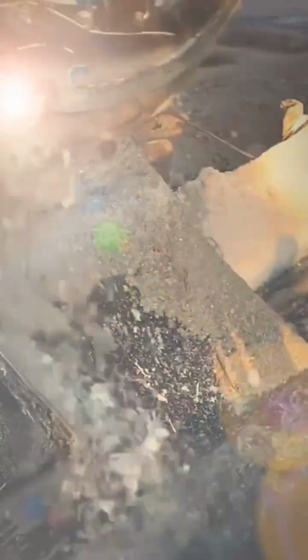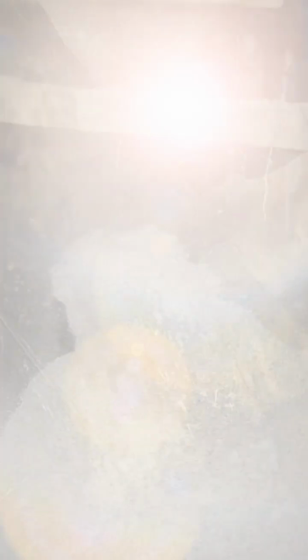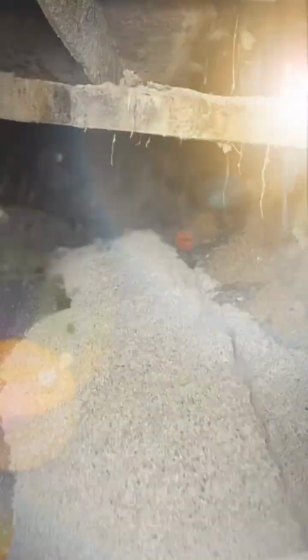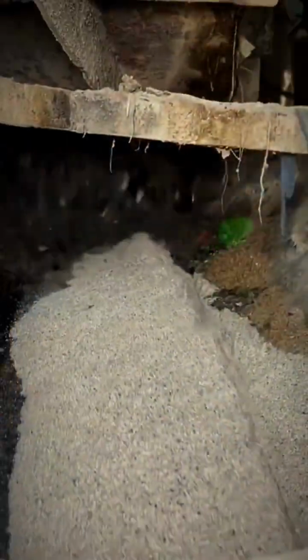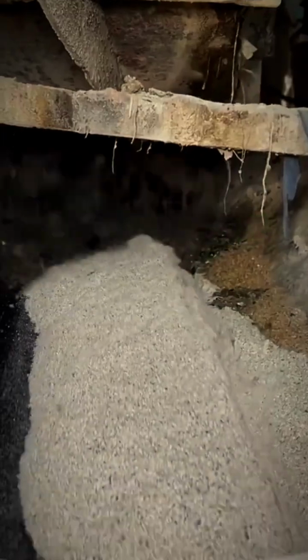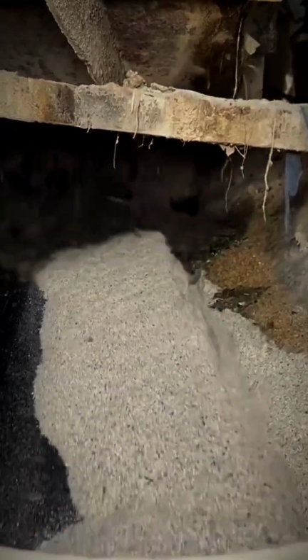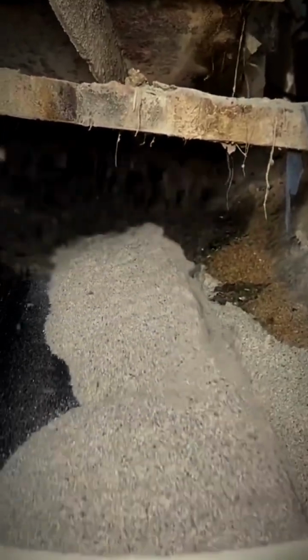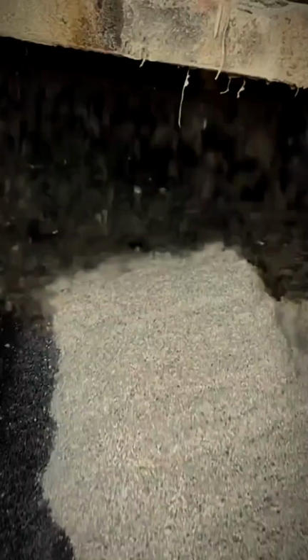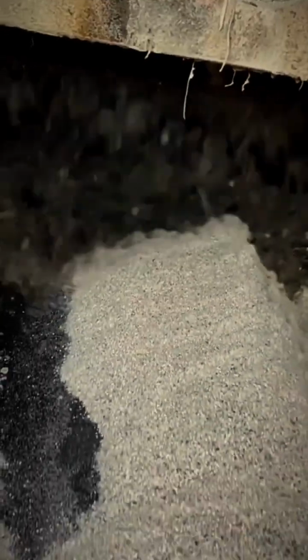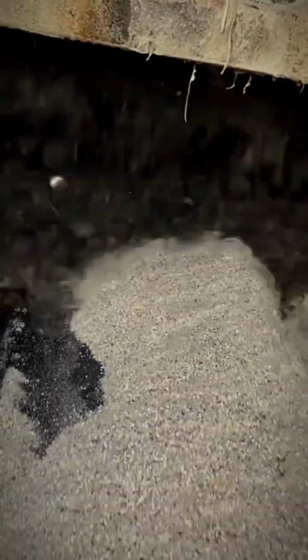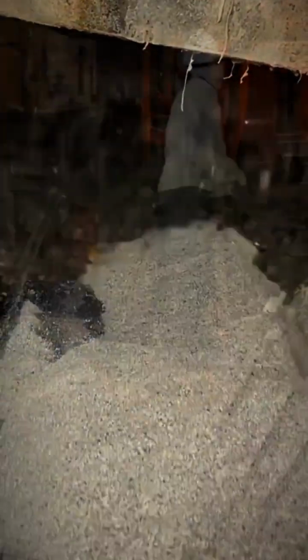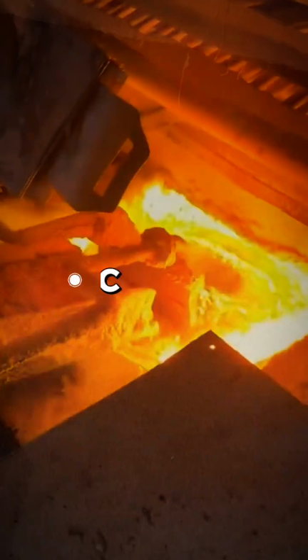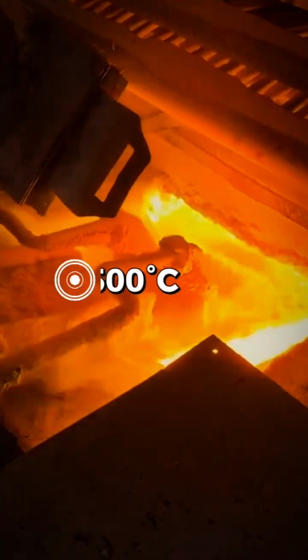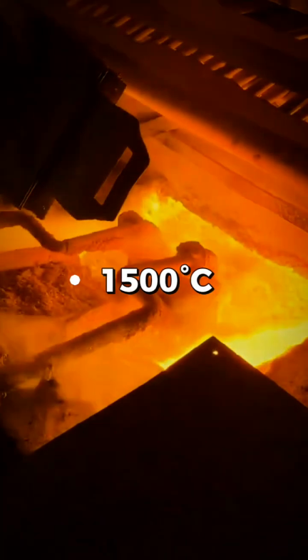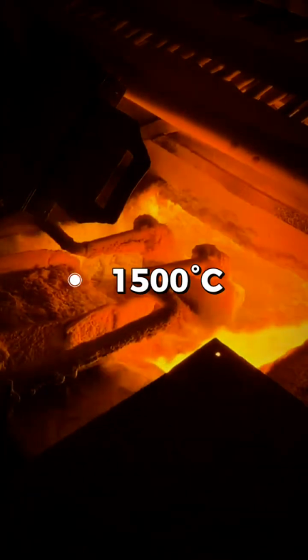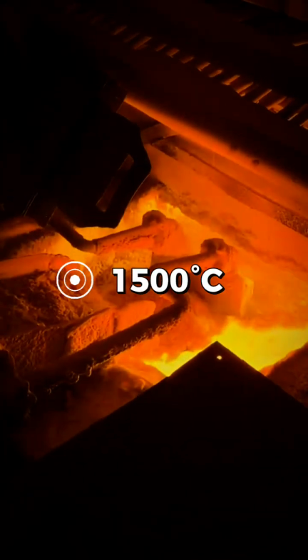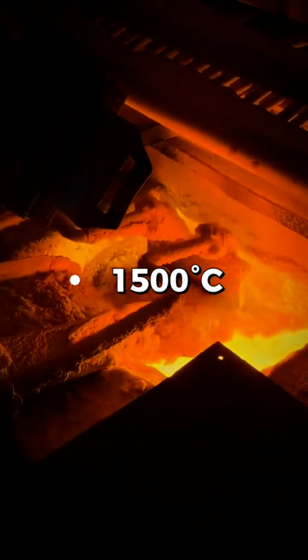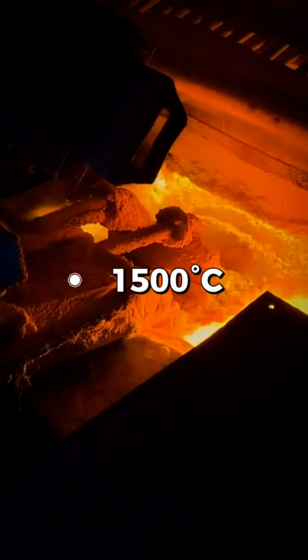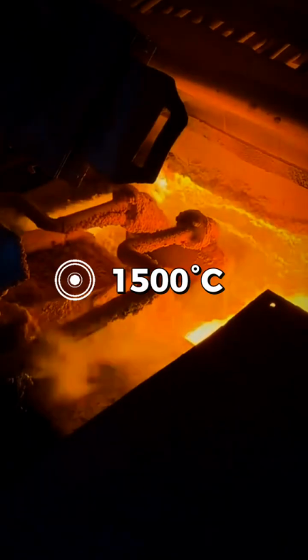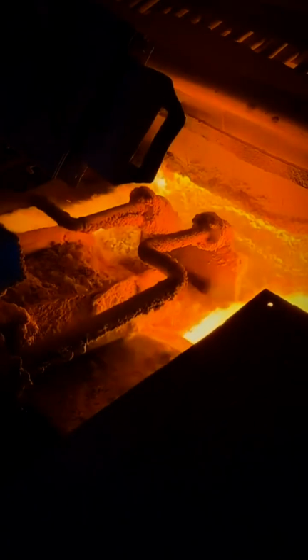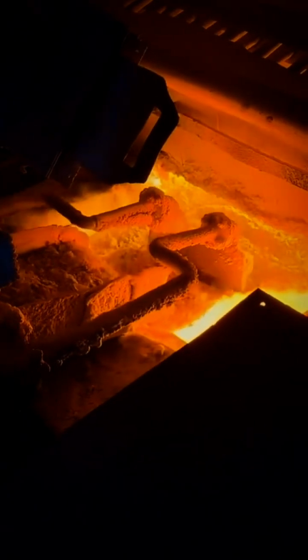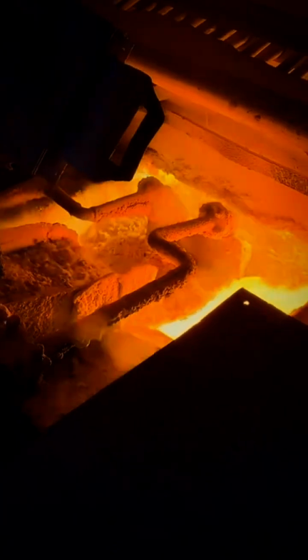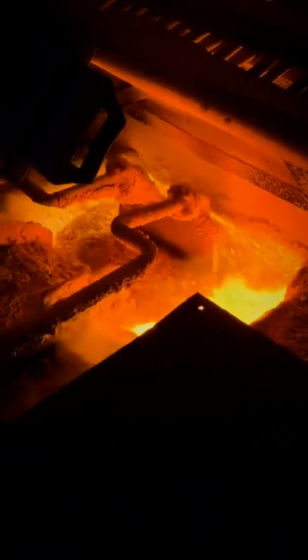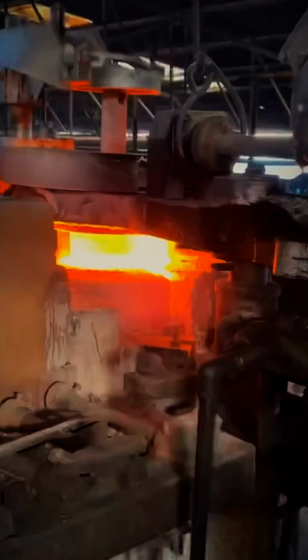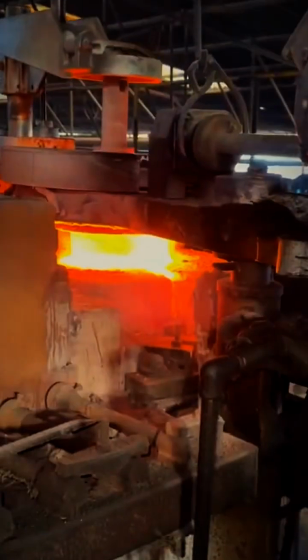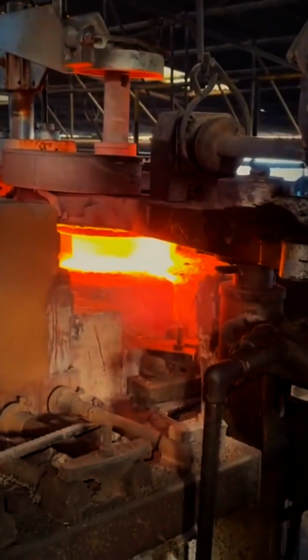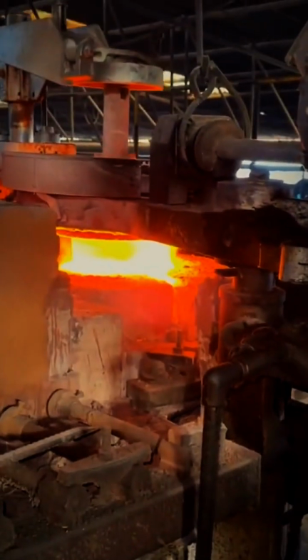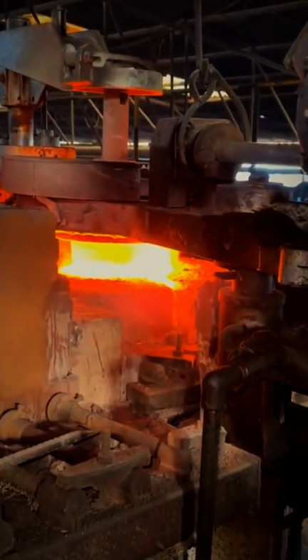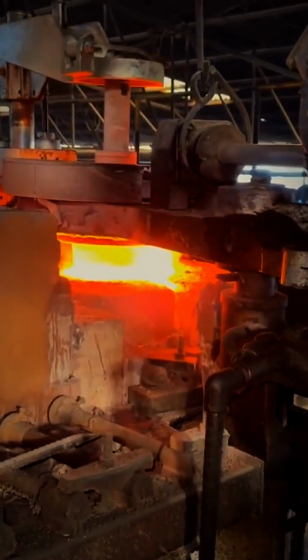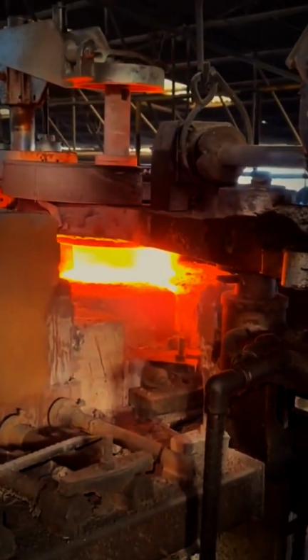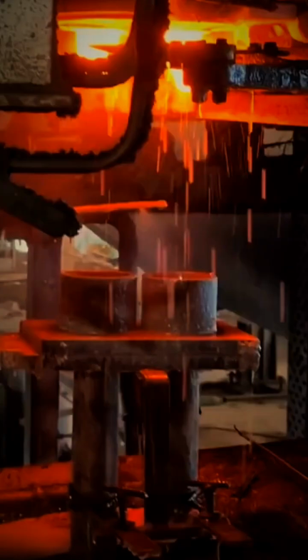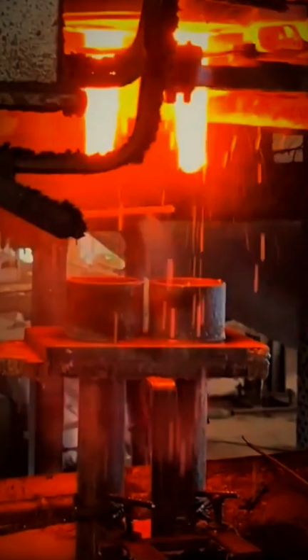The mixture is fed into a massive furnace heated to around 1,500 degrees Celsius. At this extreme heat, everything melts into a glowing, molten liquid glass.